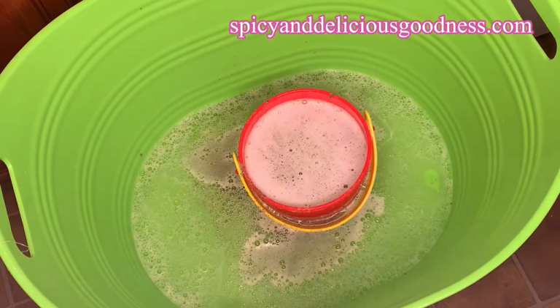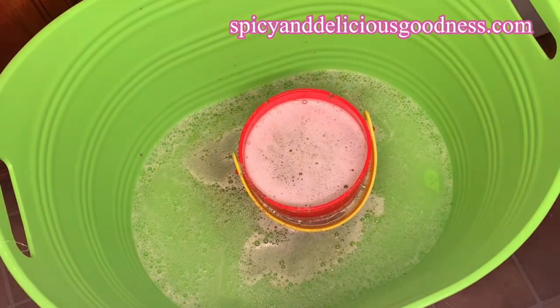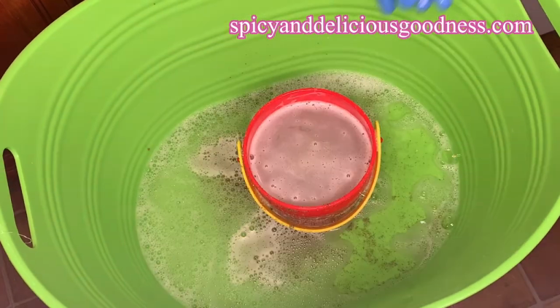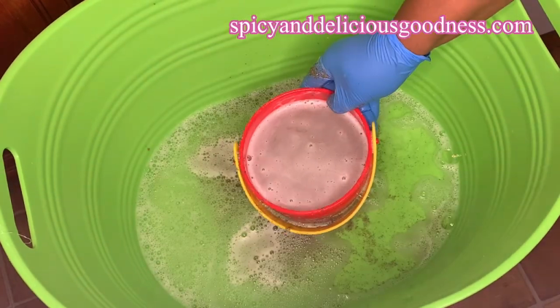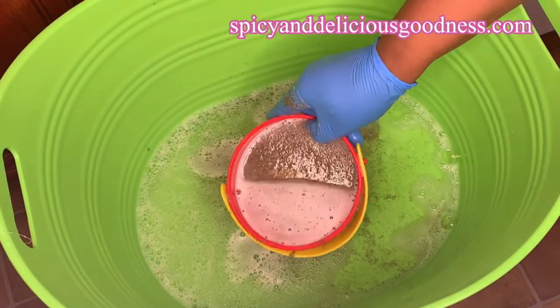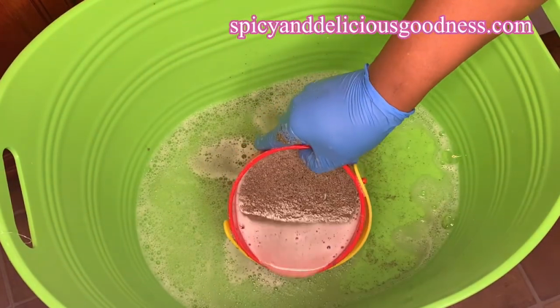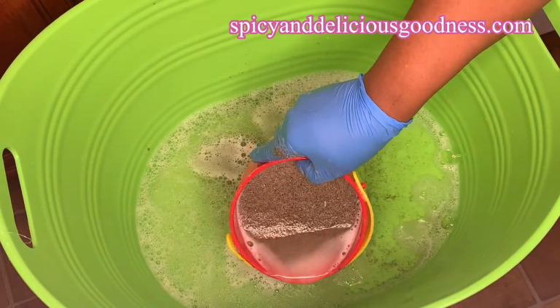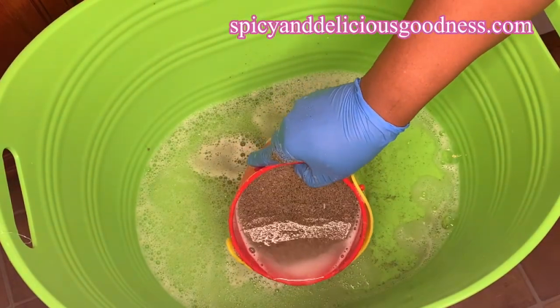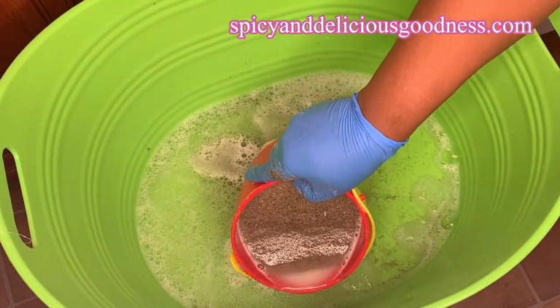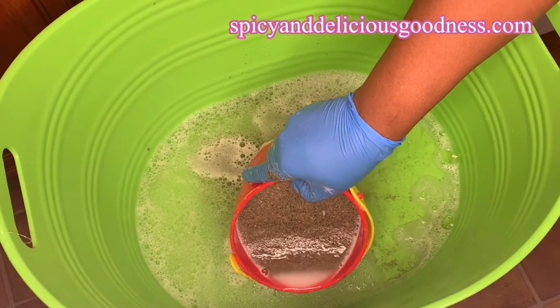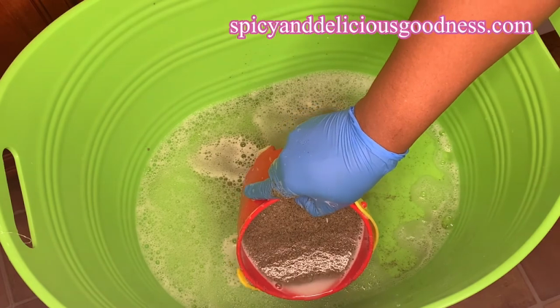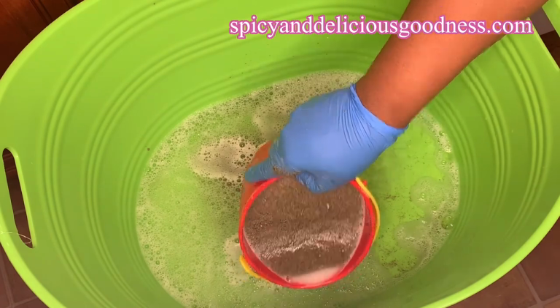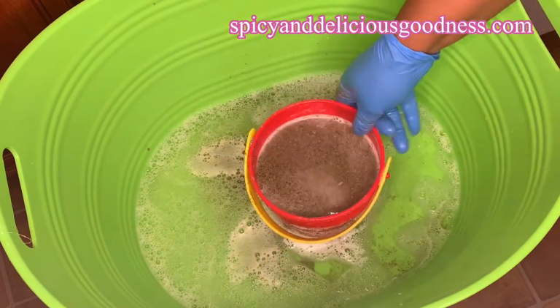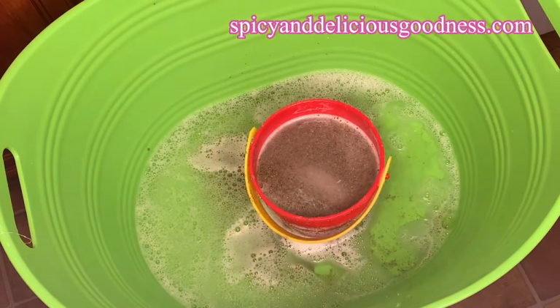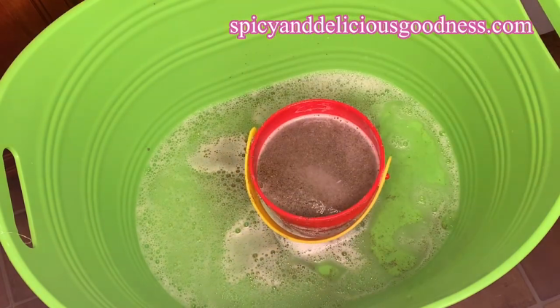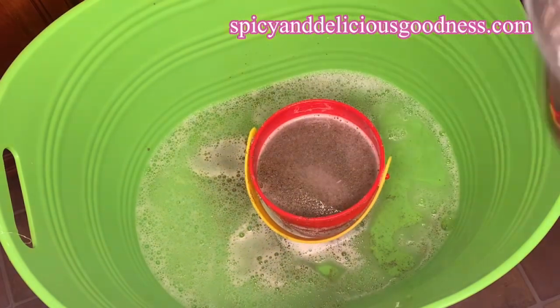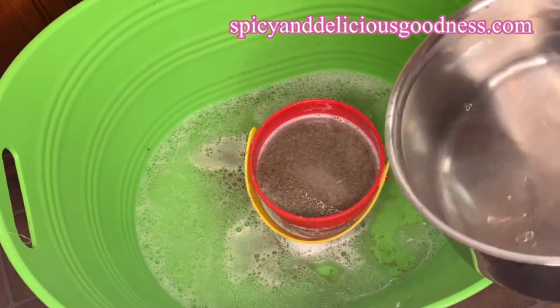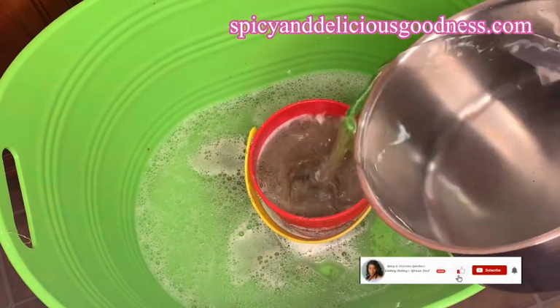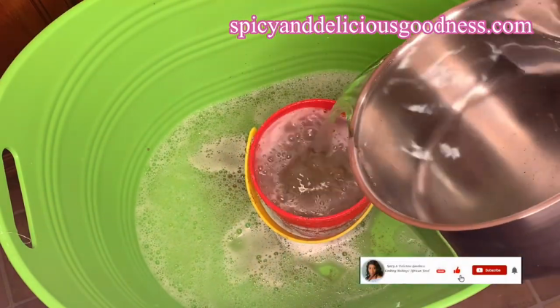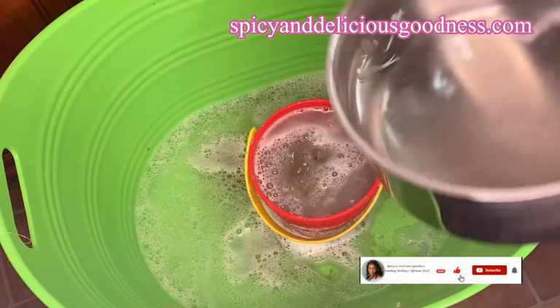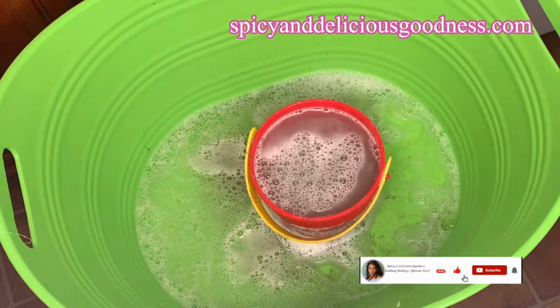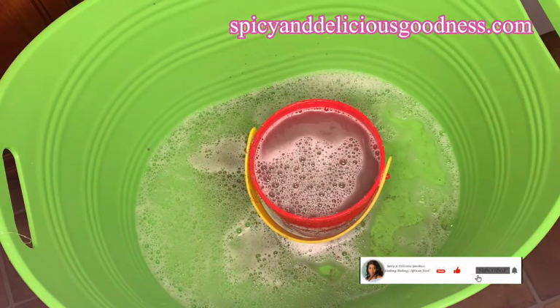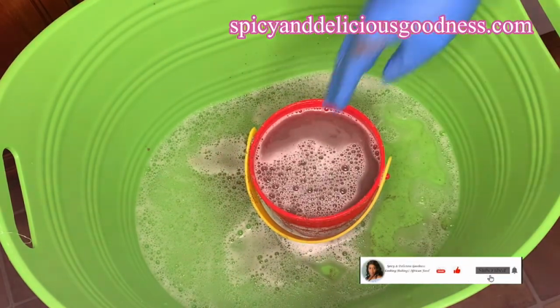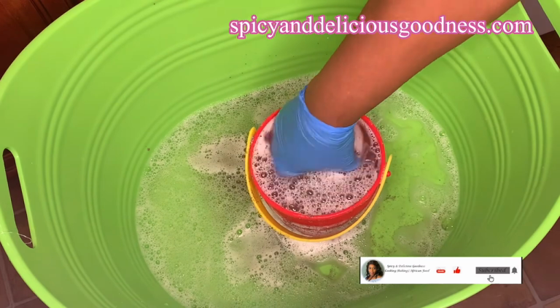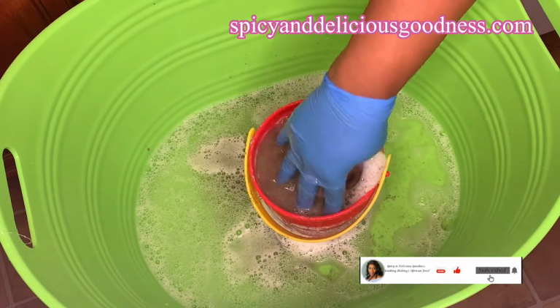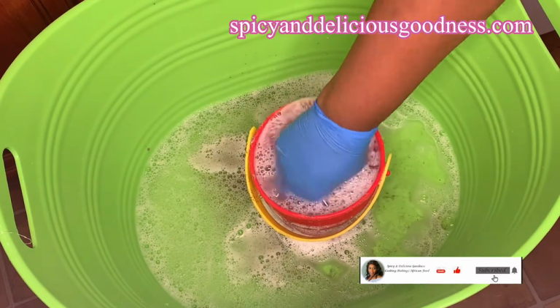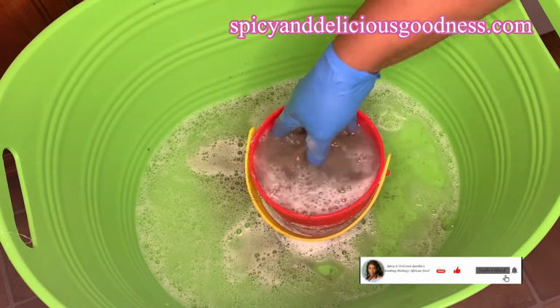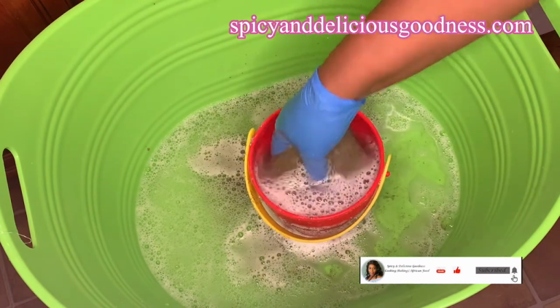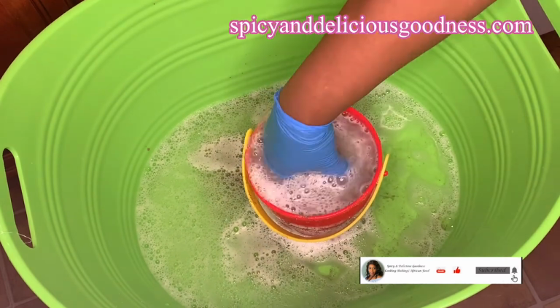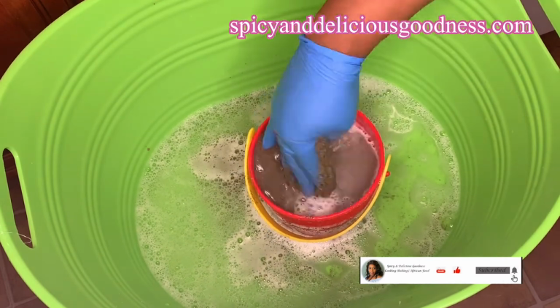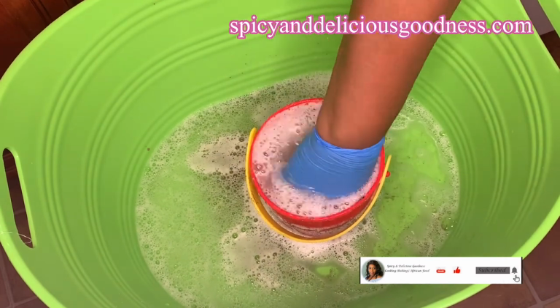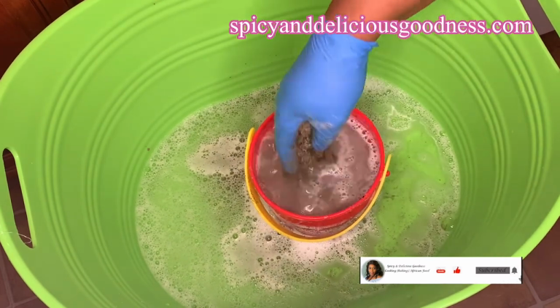Then I'll come back to rinse it out by adding more water, stirring it, pouring it out, and repeating until the water runs clear.